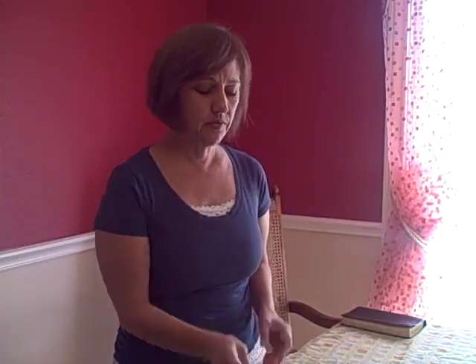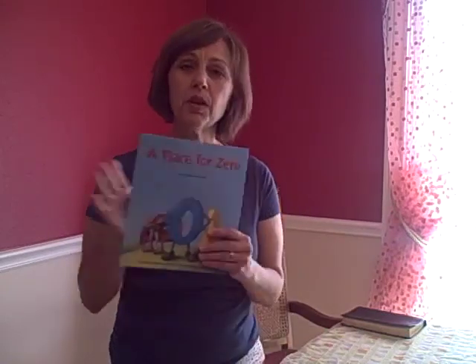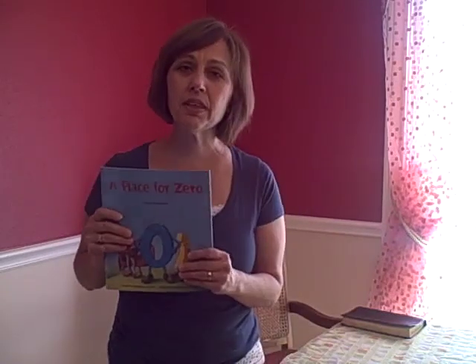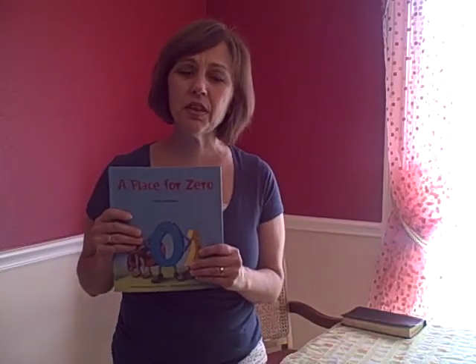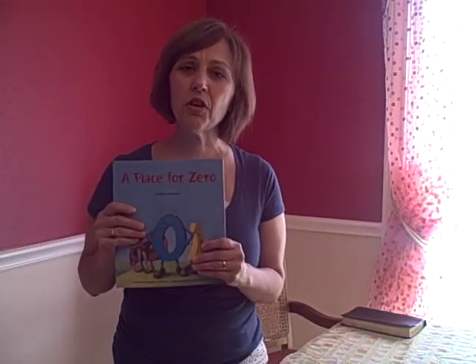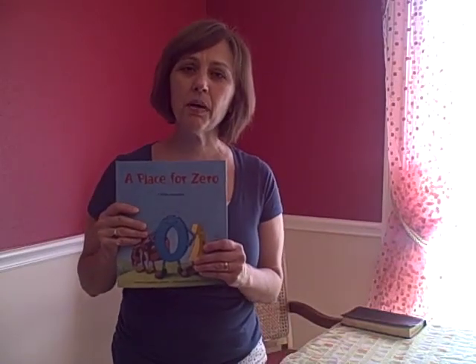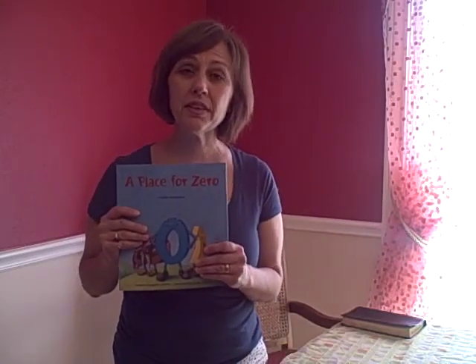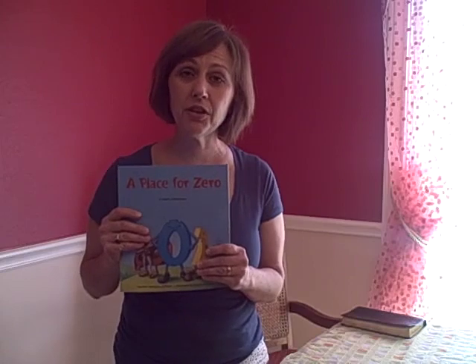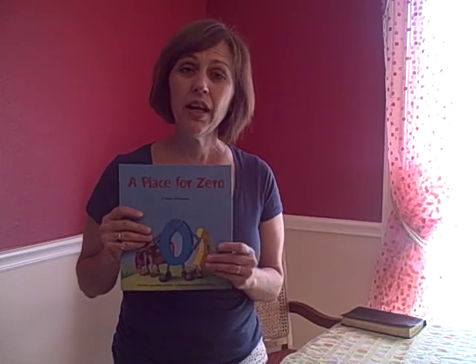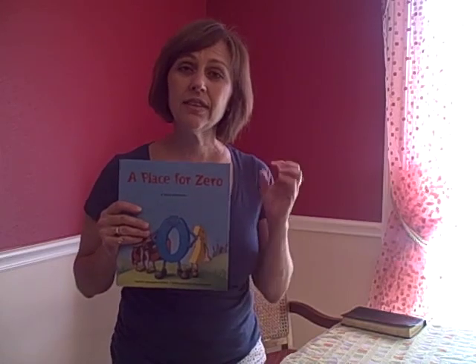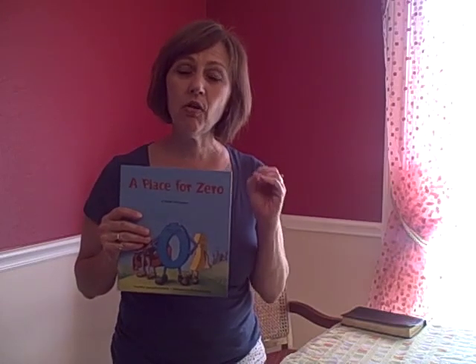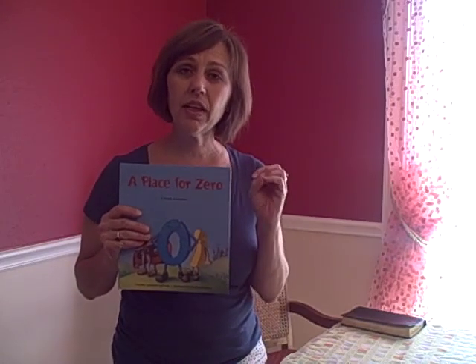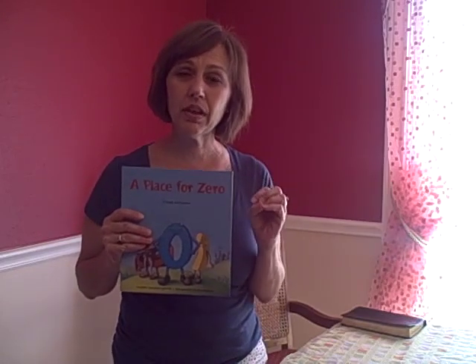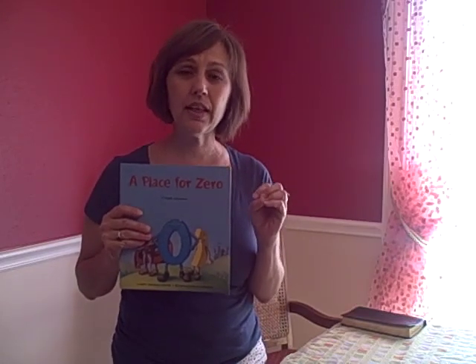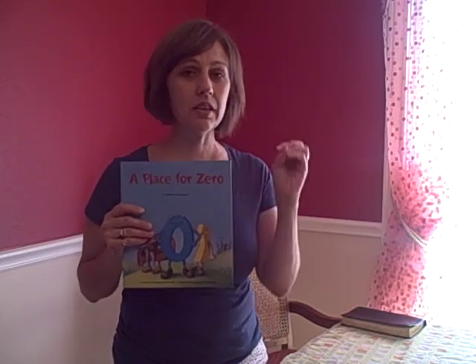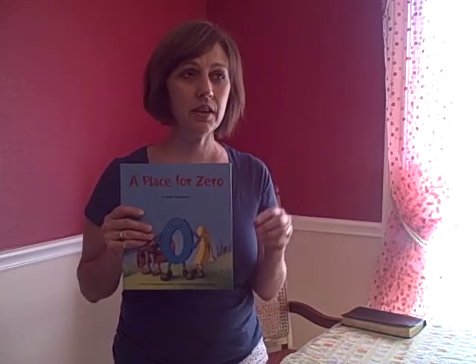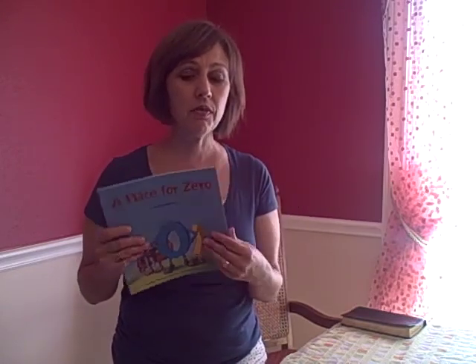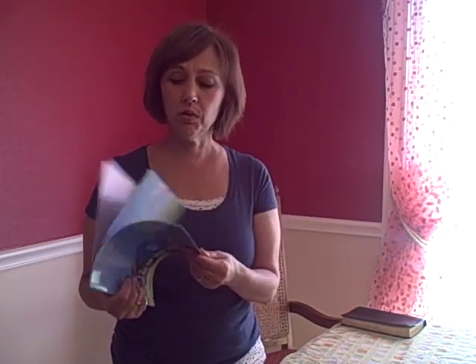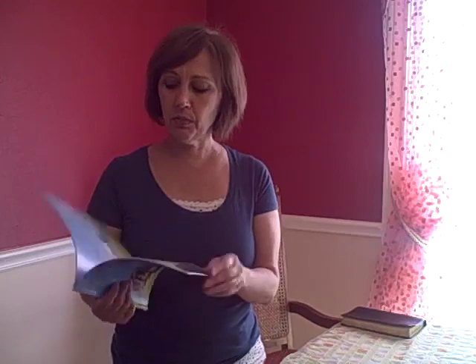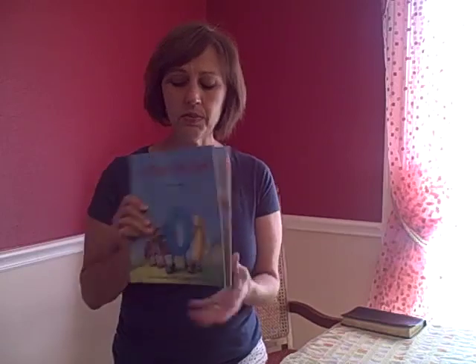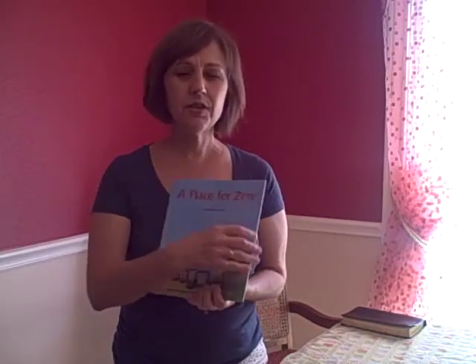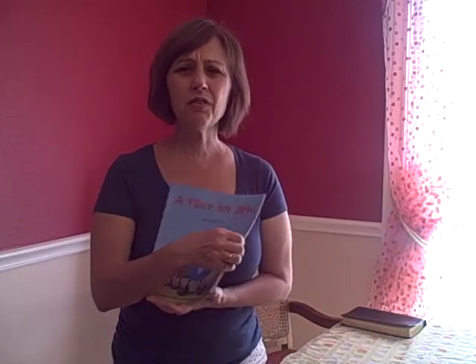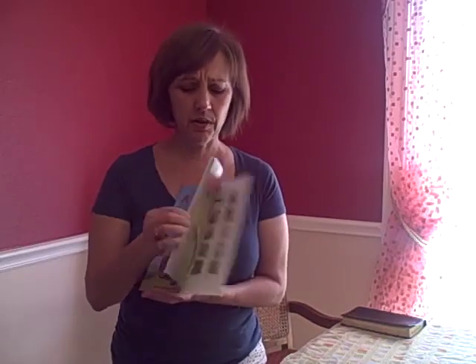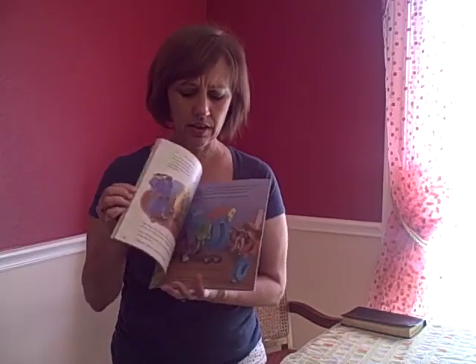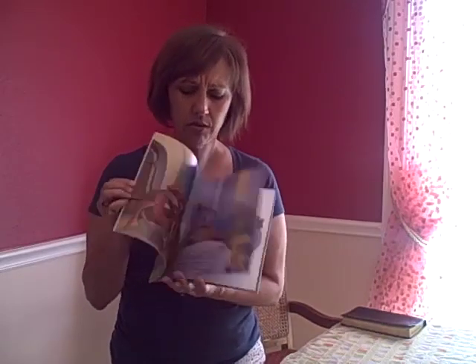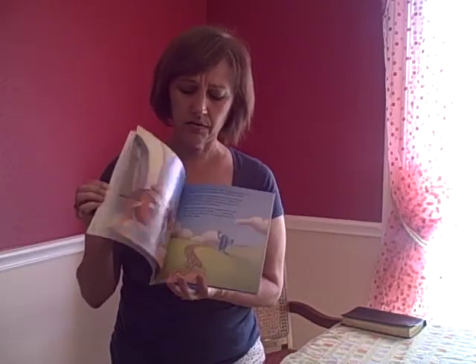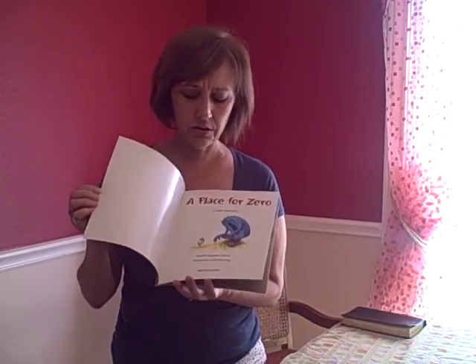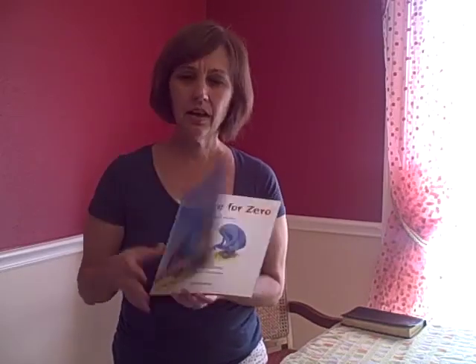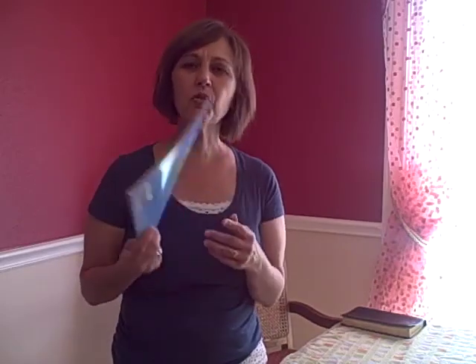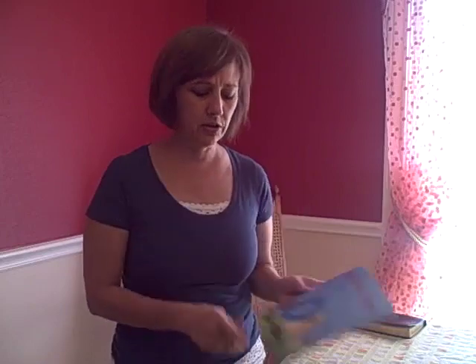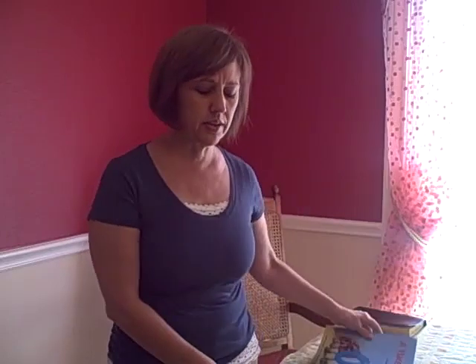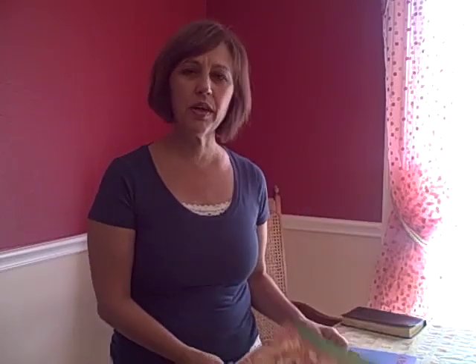This first book, A Place for Zero, is all about place value and zero having a place and not leaving it off when we're doing problems. You can see these are very well done — lots of color, great stories as well.